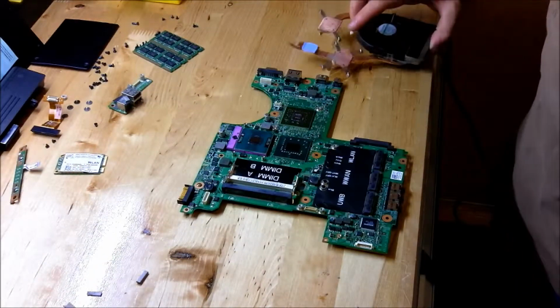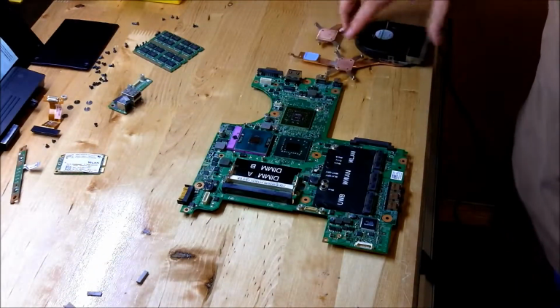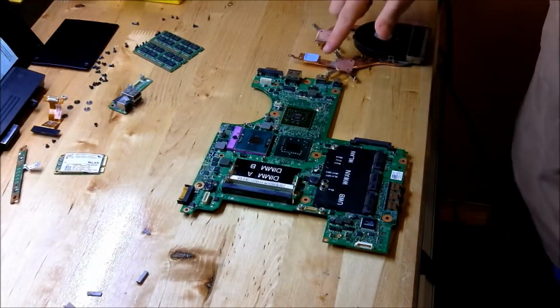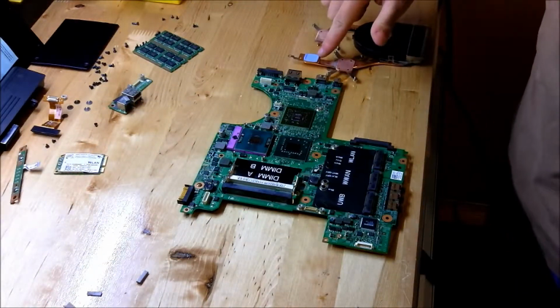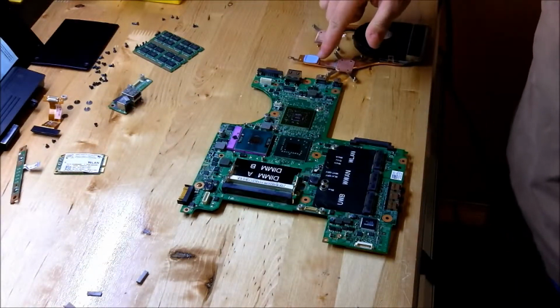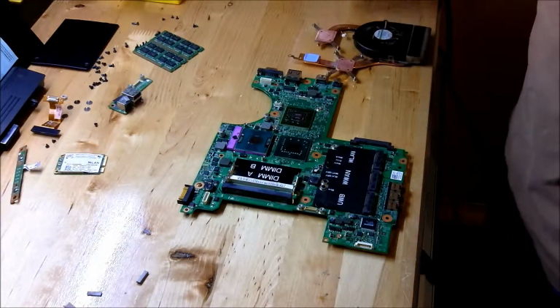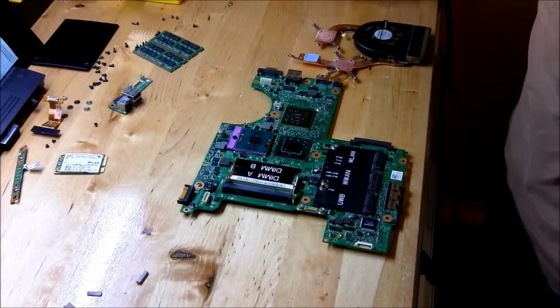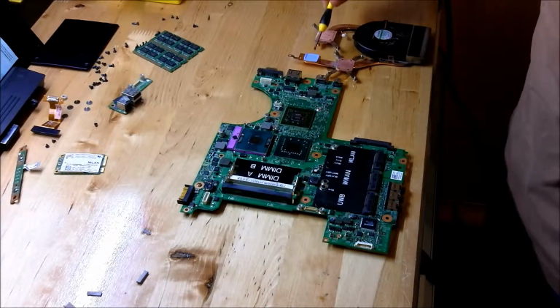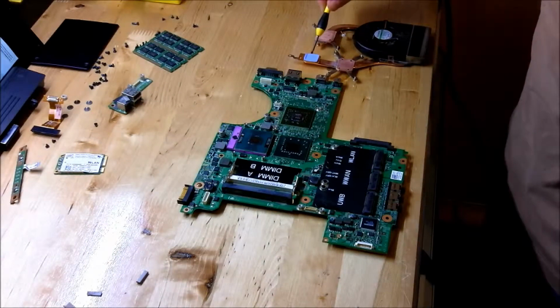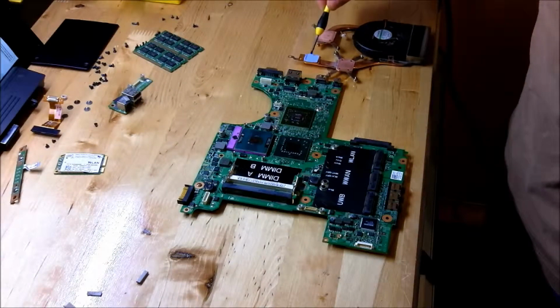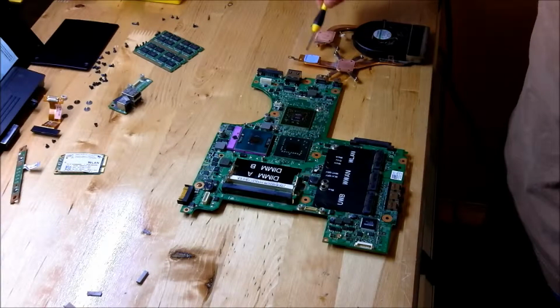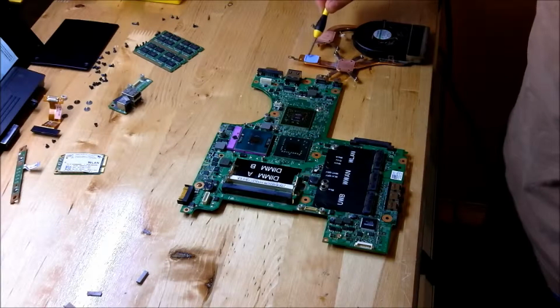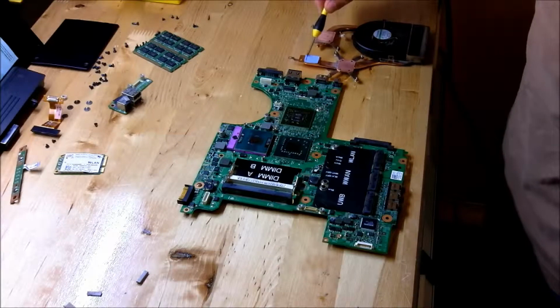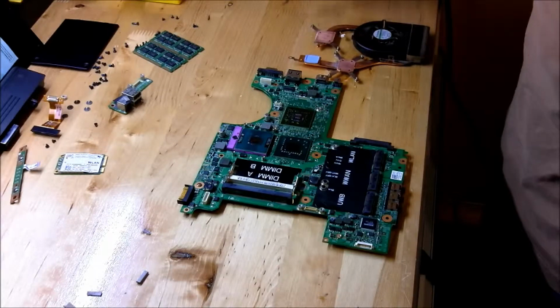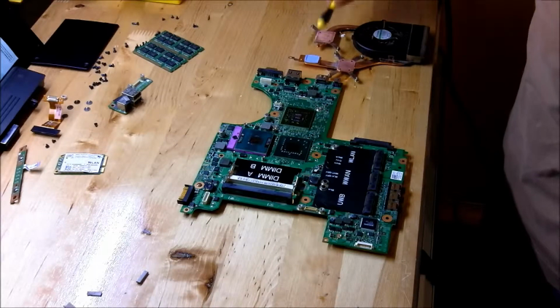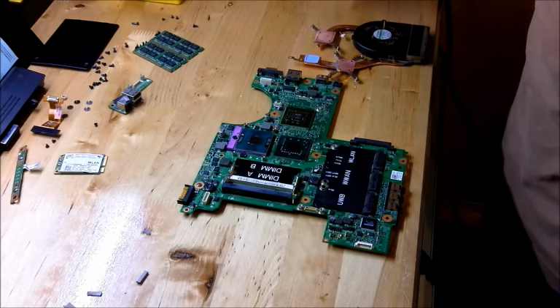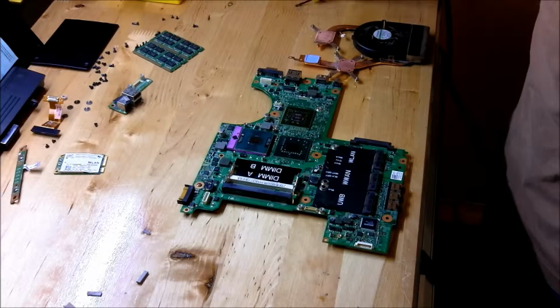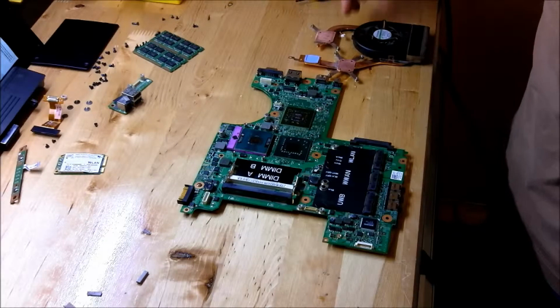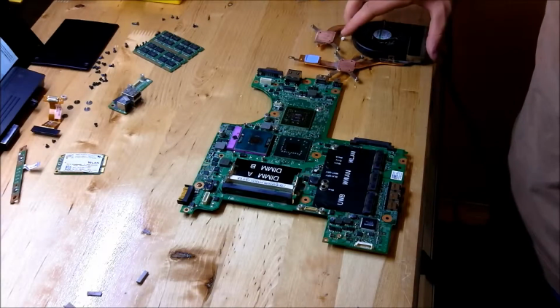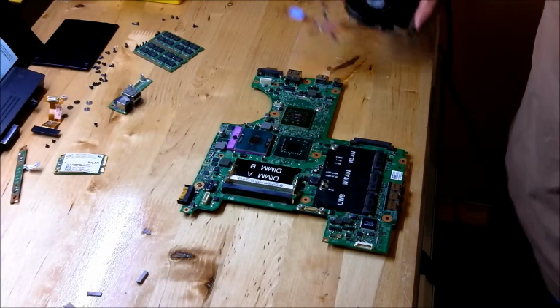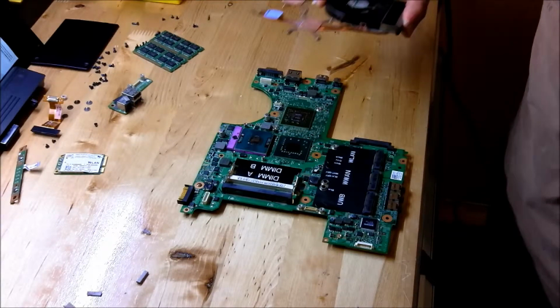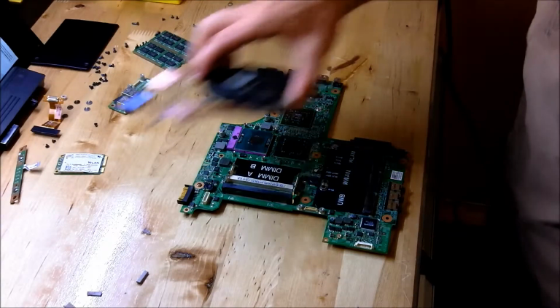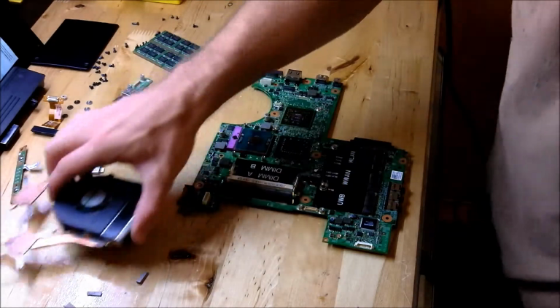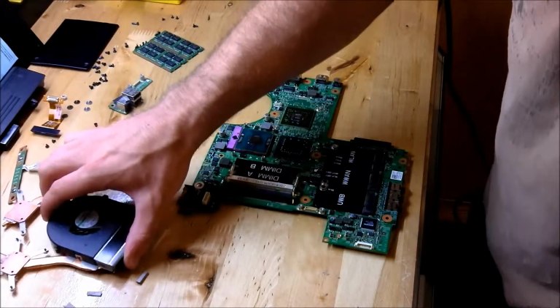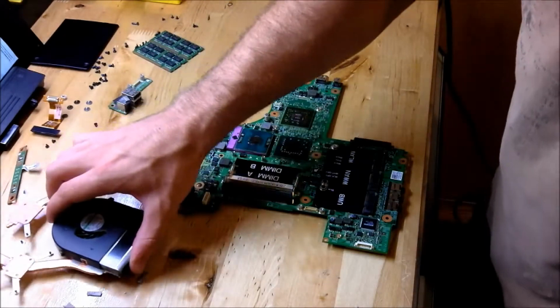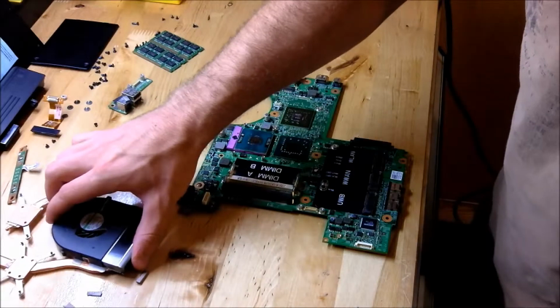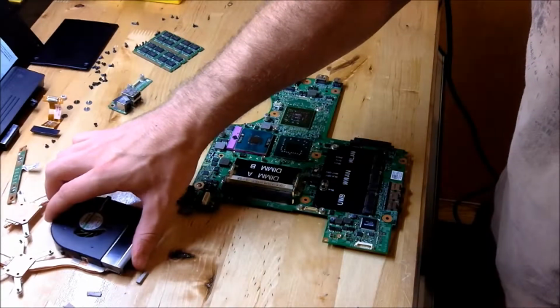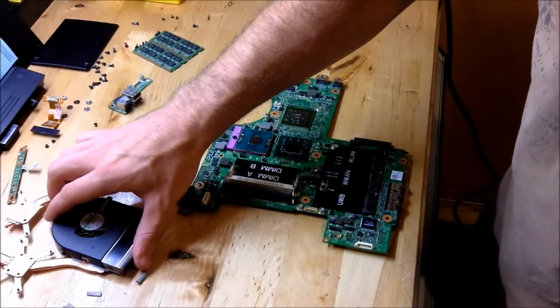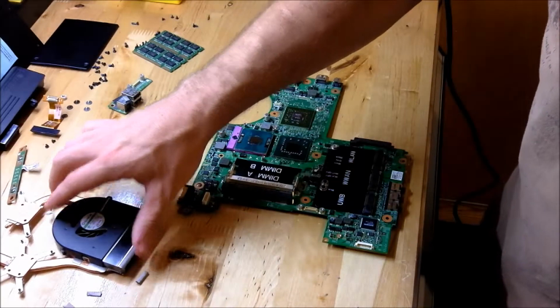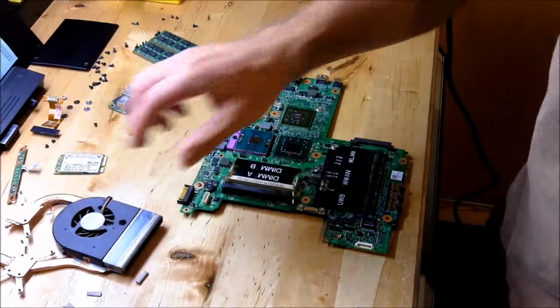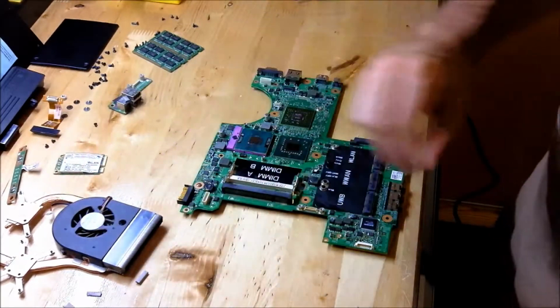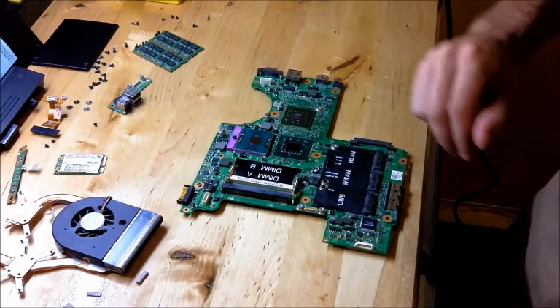This piece right here is a thermal pad. I'm going to leave this on here as long as it's making good contact, and that's okay. If it looks like it's crumbling, you'll need to replace it.